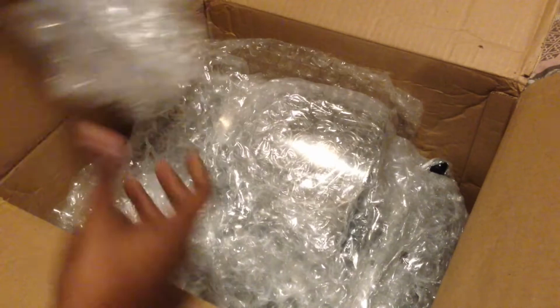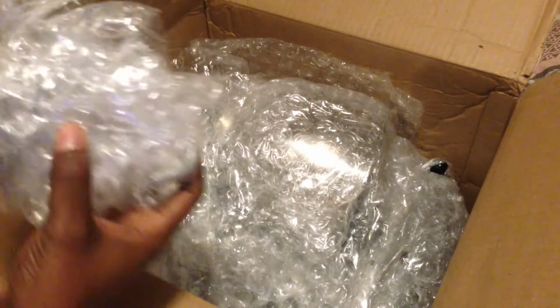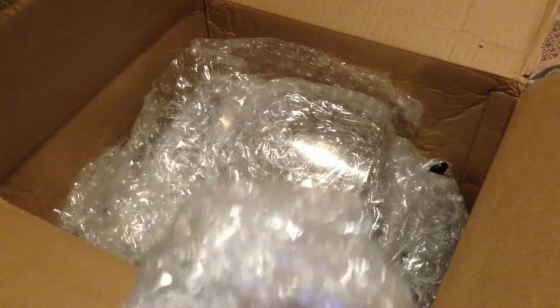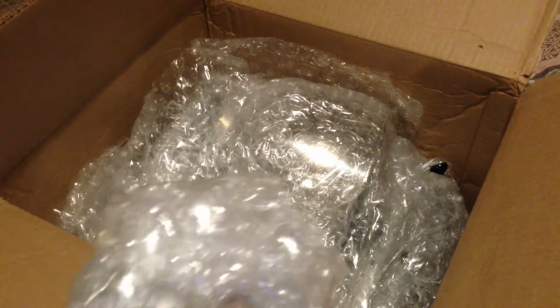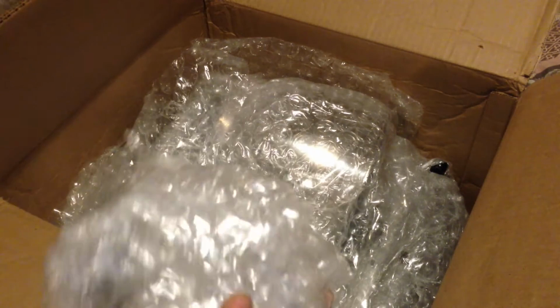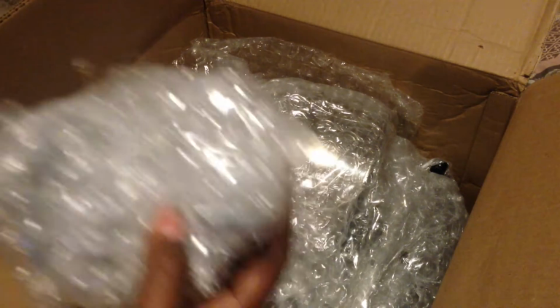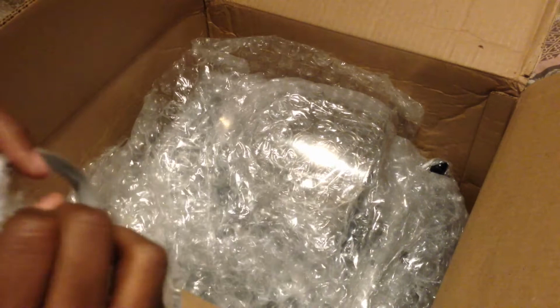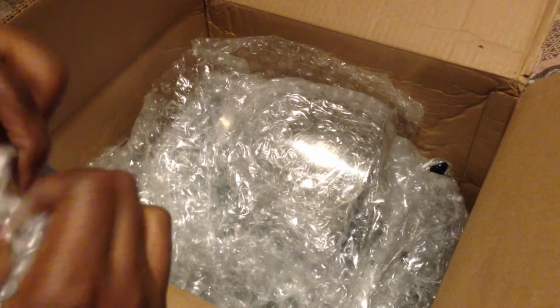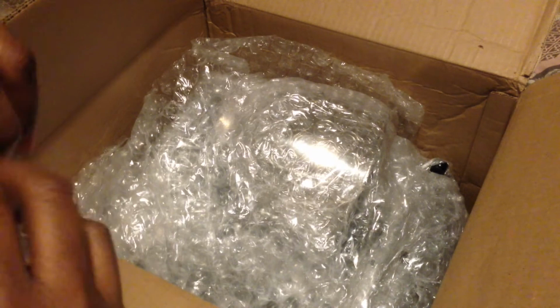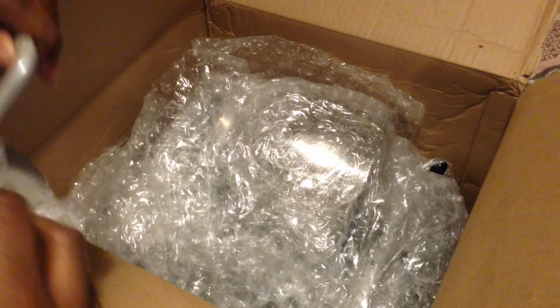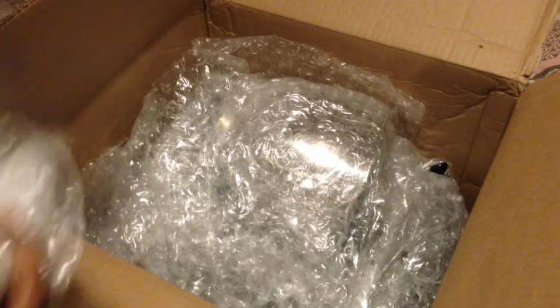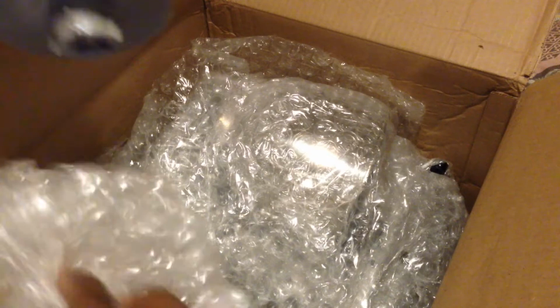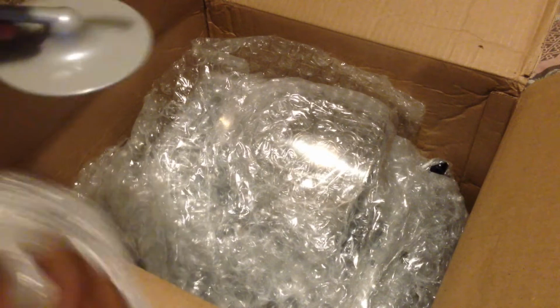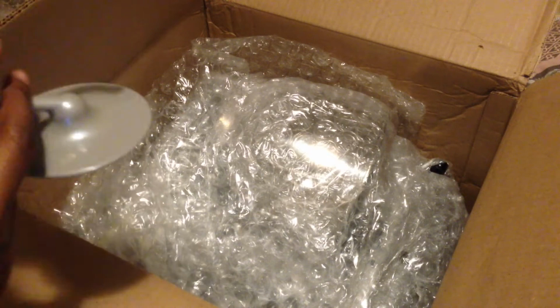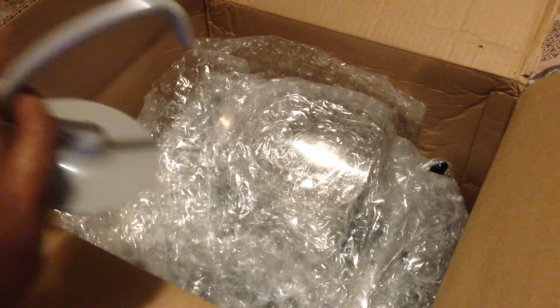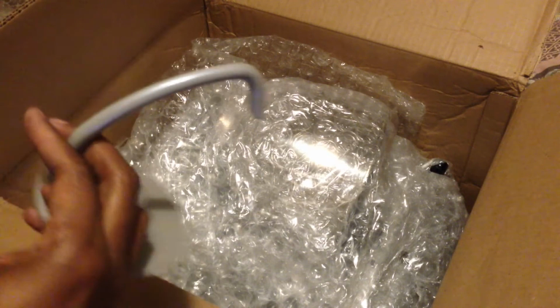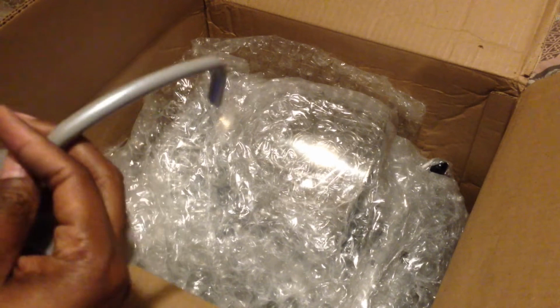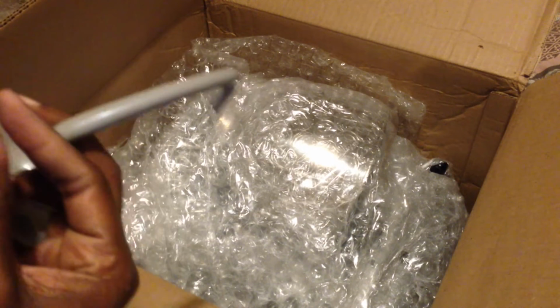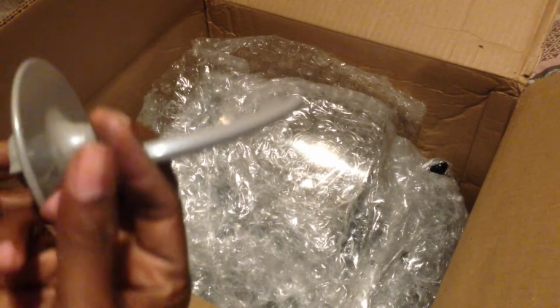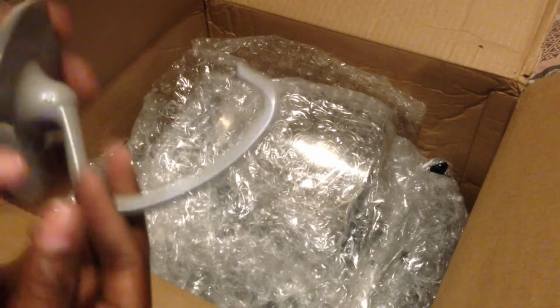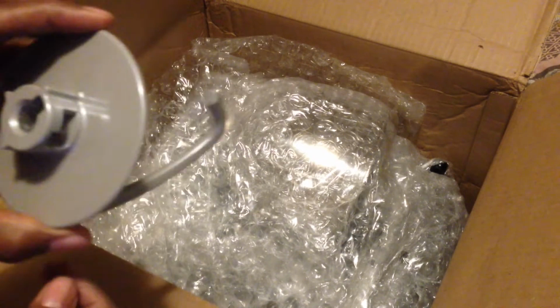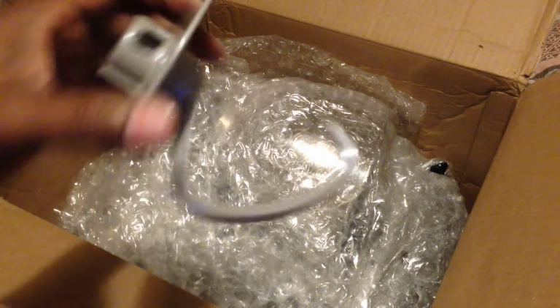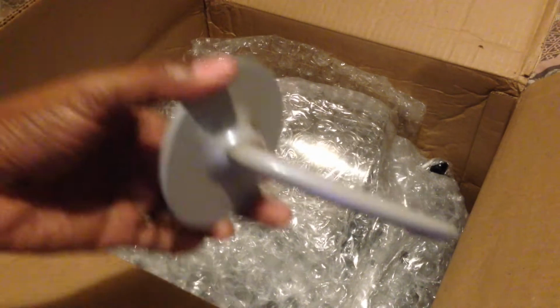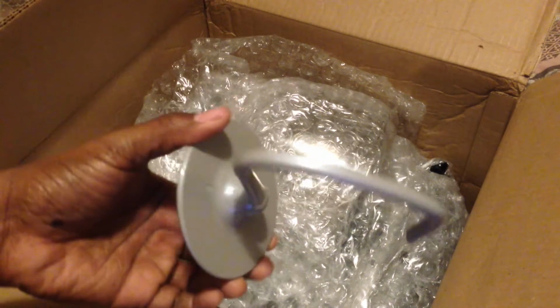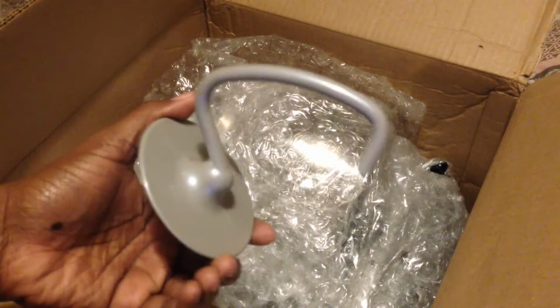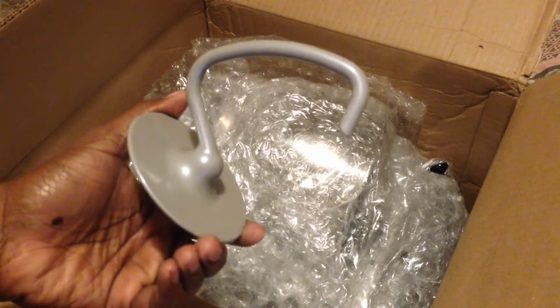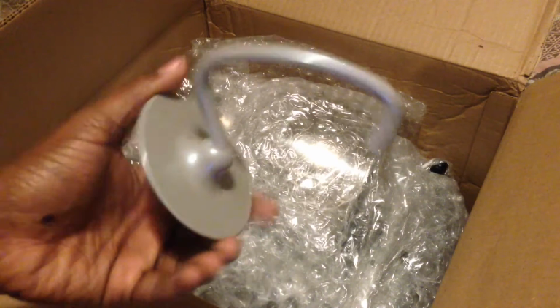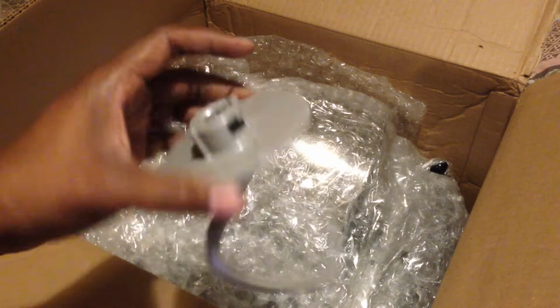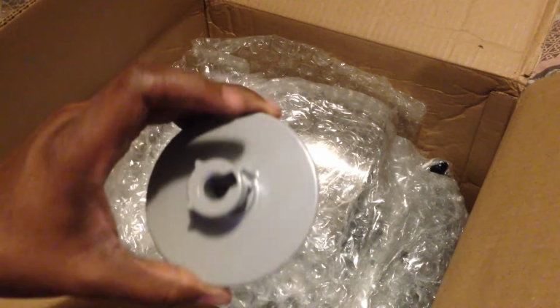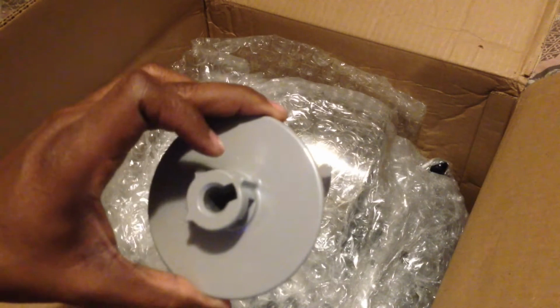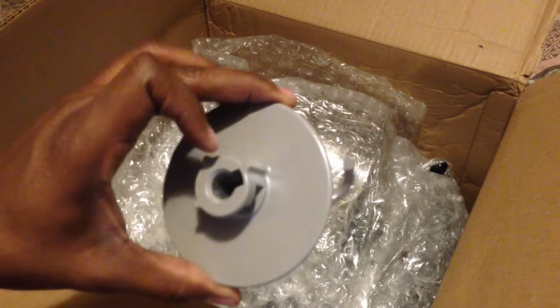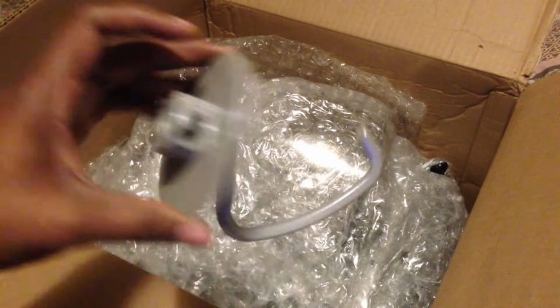Let's see what this is — looks like it's another mixing attachment. If I had to guess, I'm going to assume this is for dough, like bread dough and stuff like that.